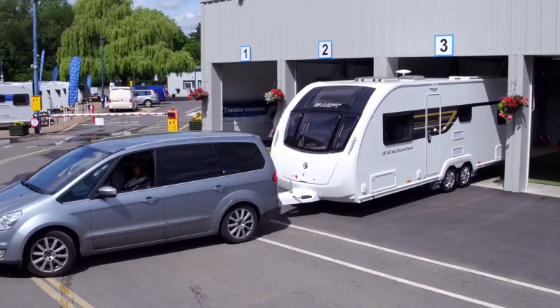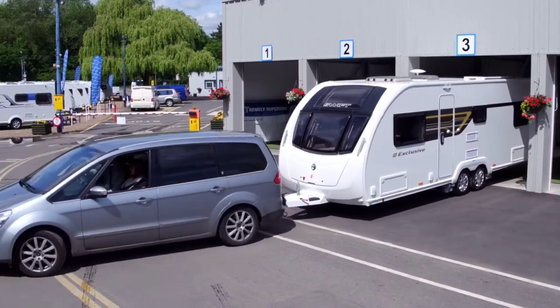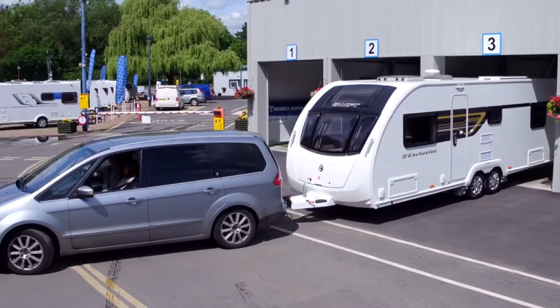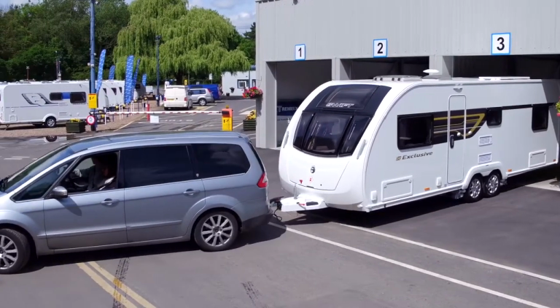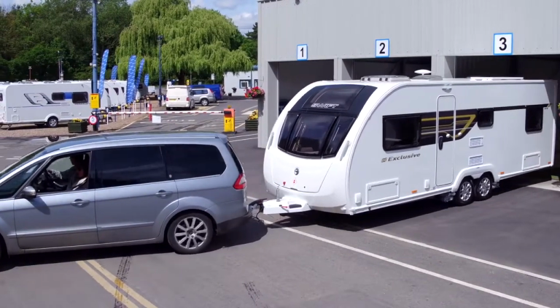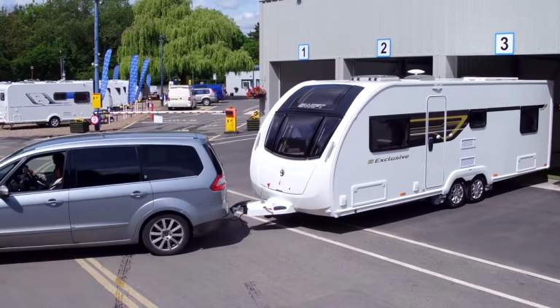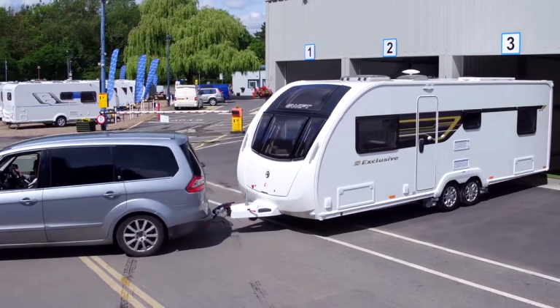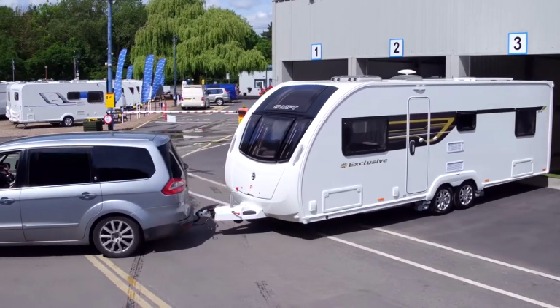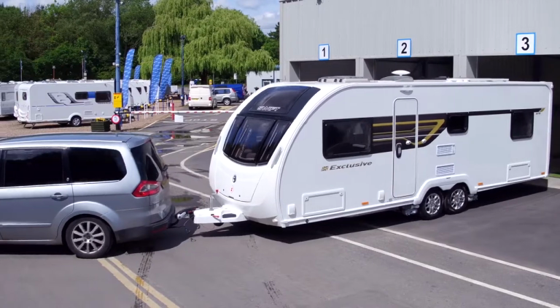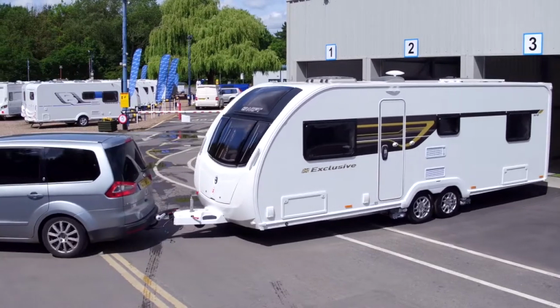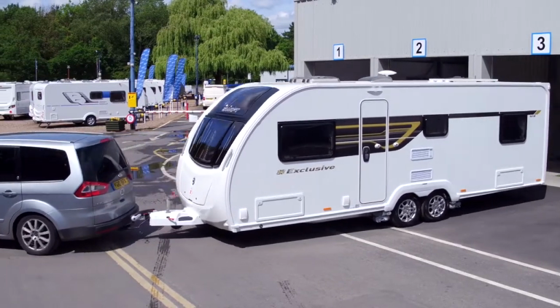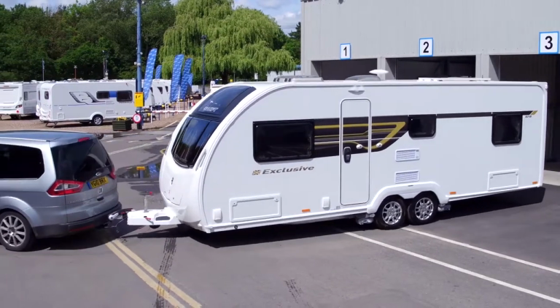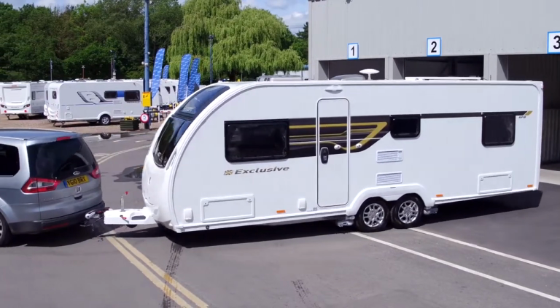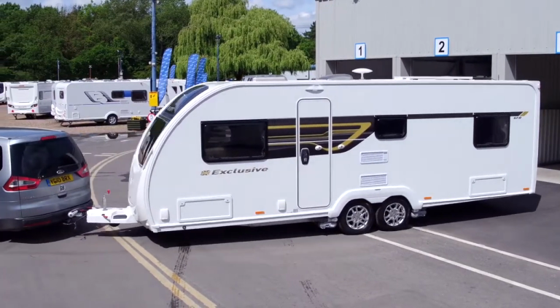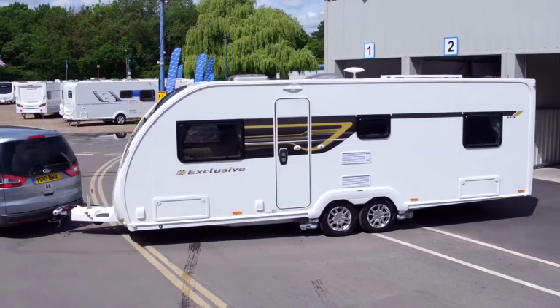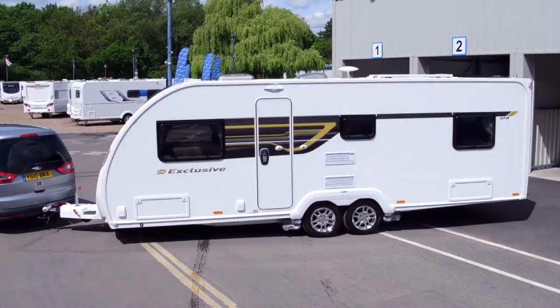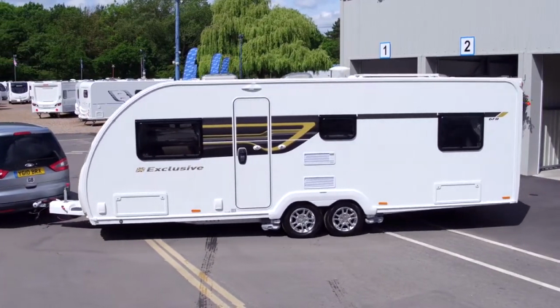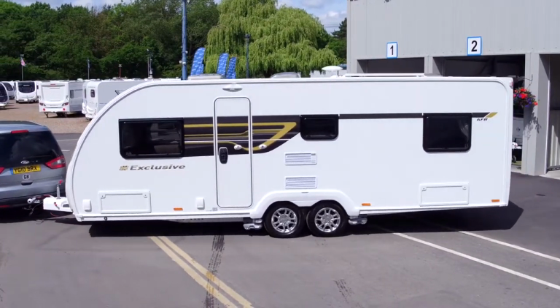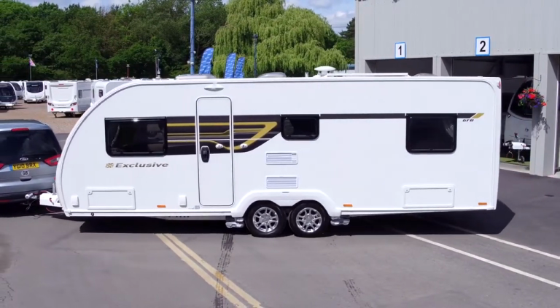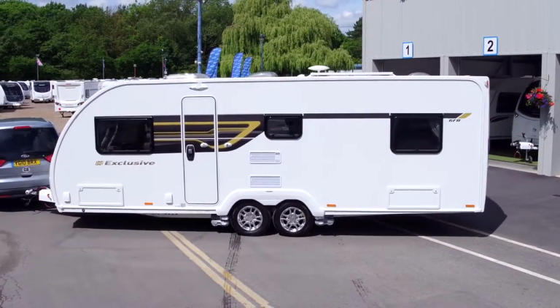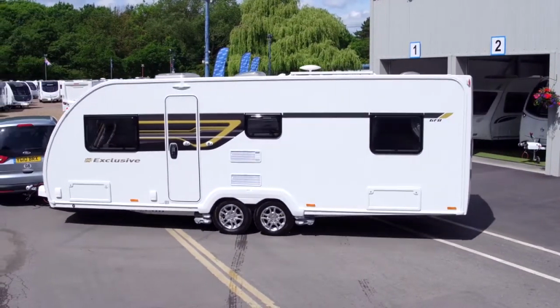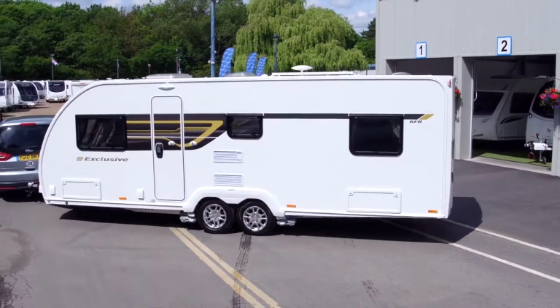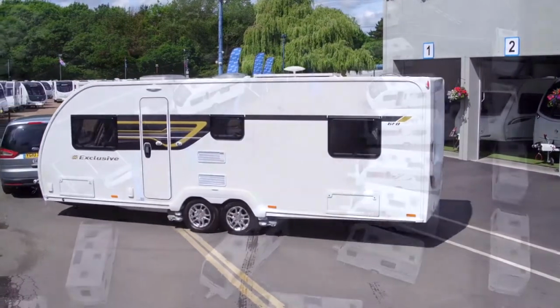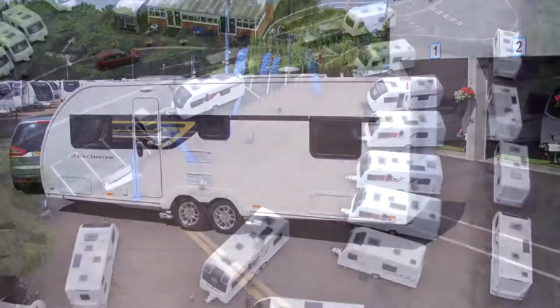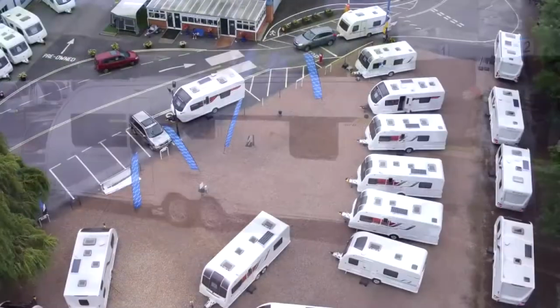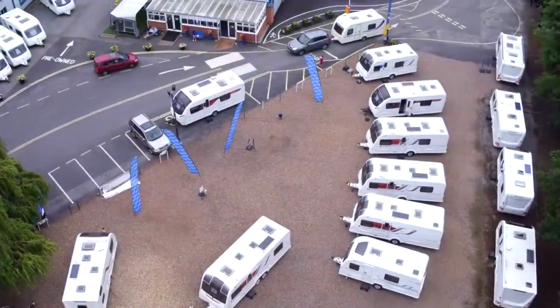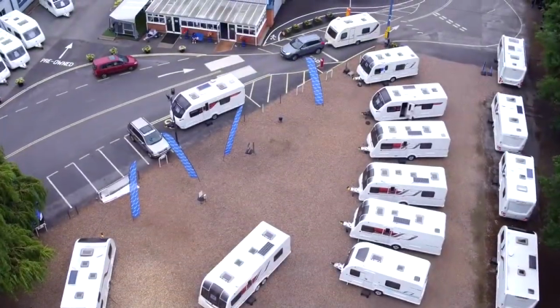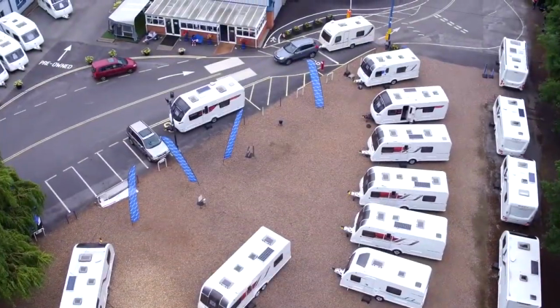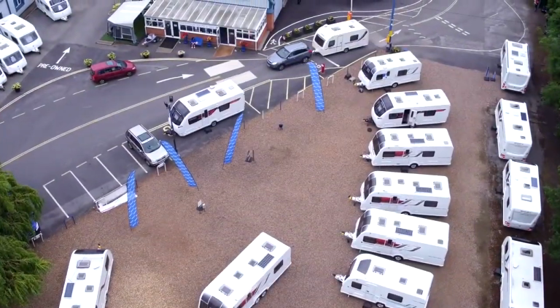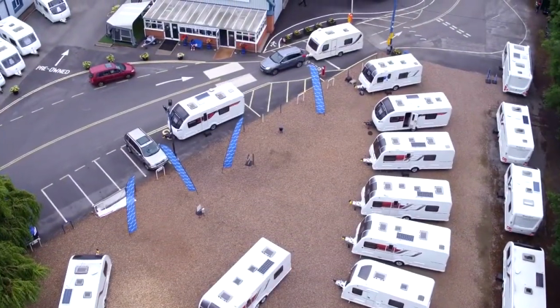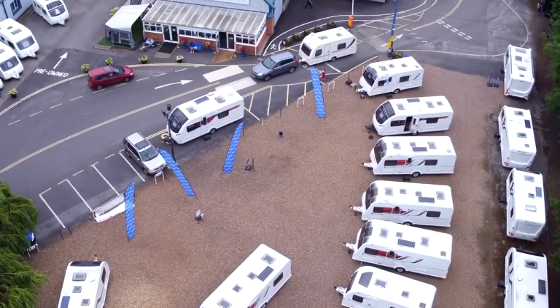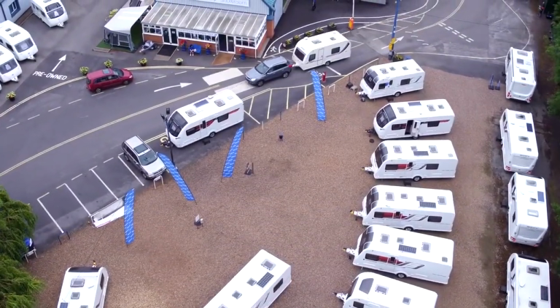Our exclusive comes with many extras including an insurance approved wheel lock, solar panel, sergeant alarm, barbecue and electrical point, and many more.